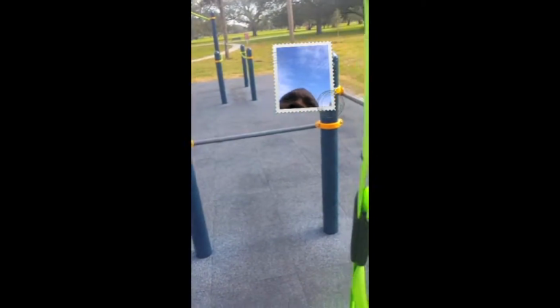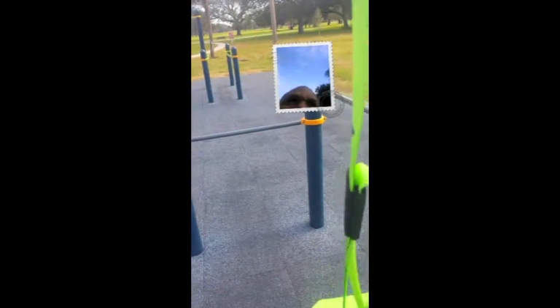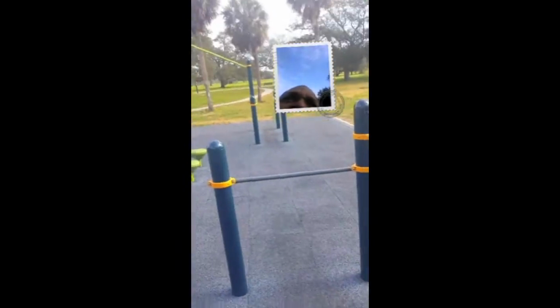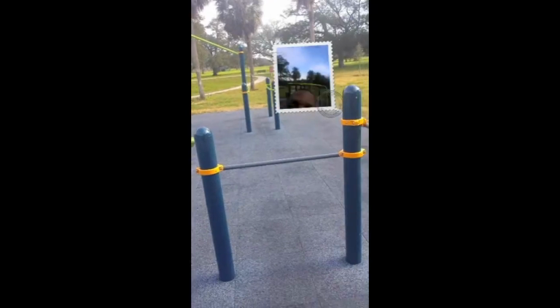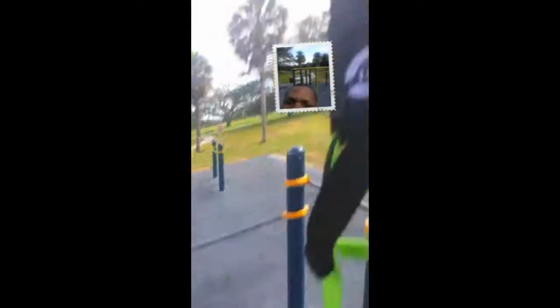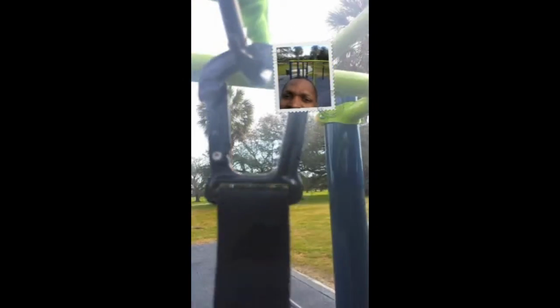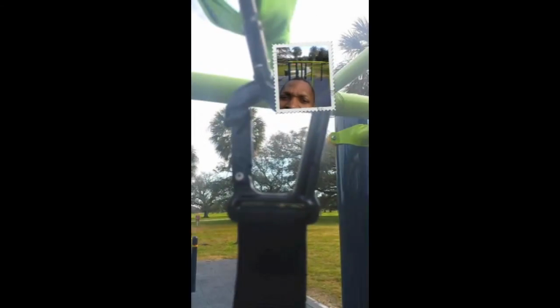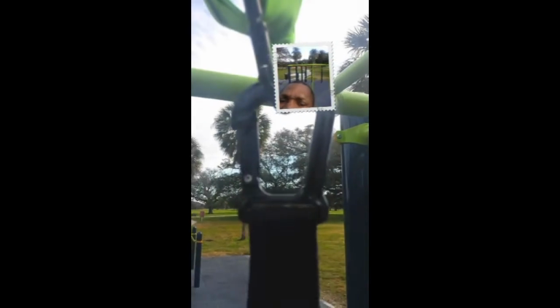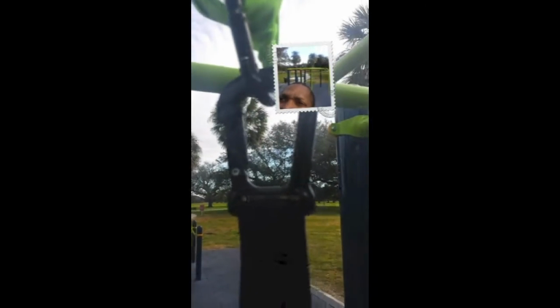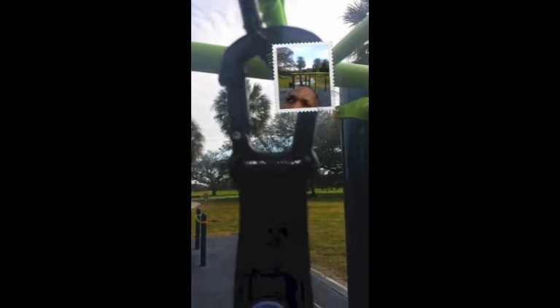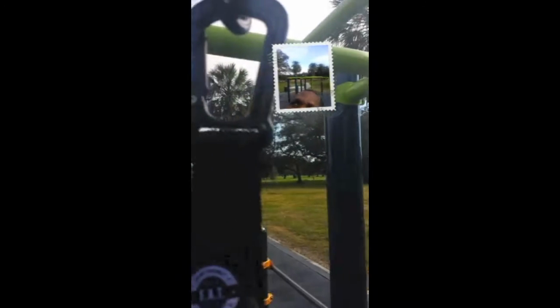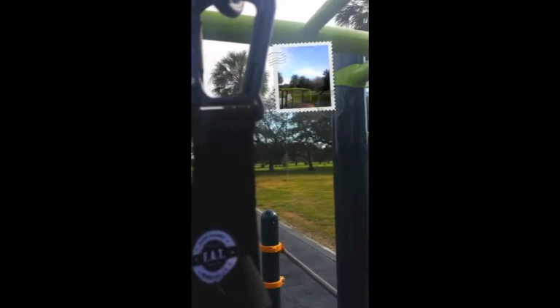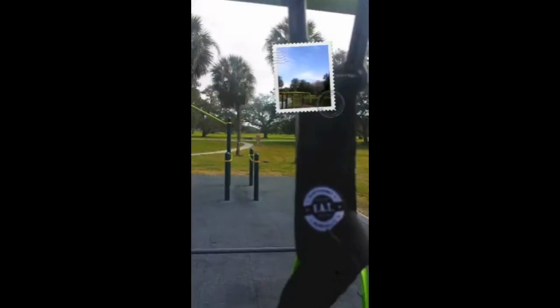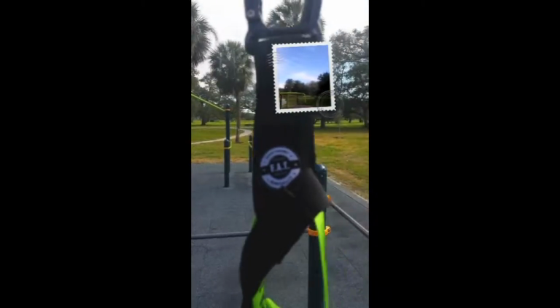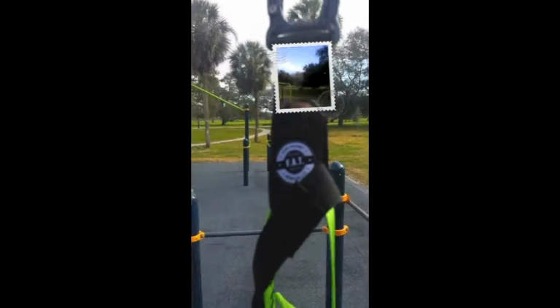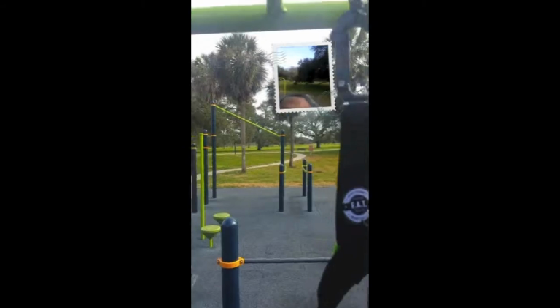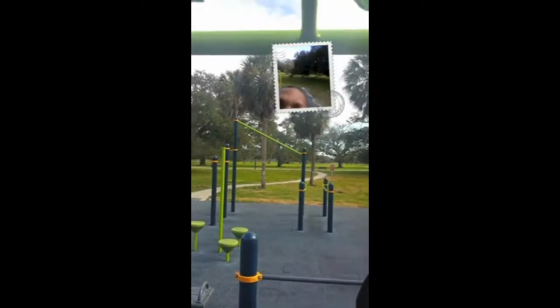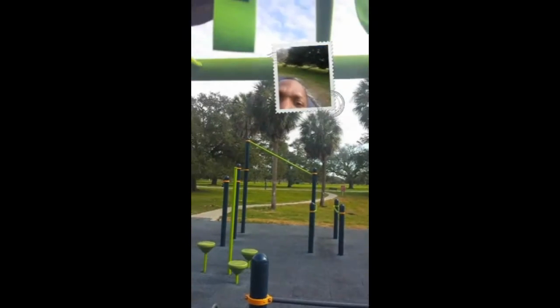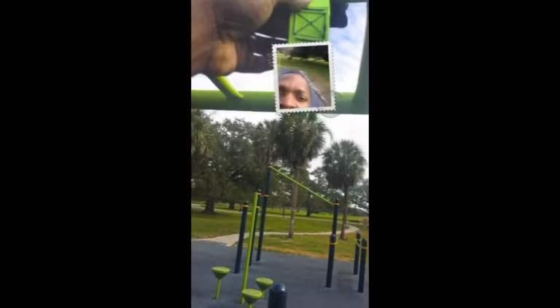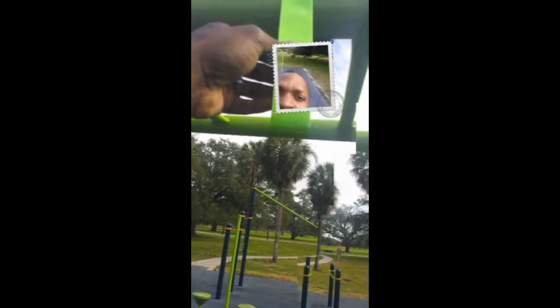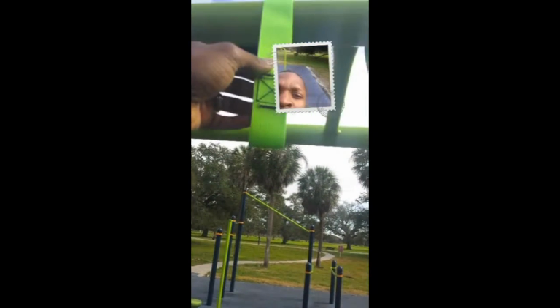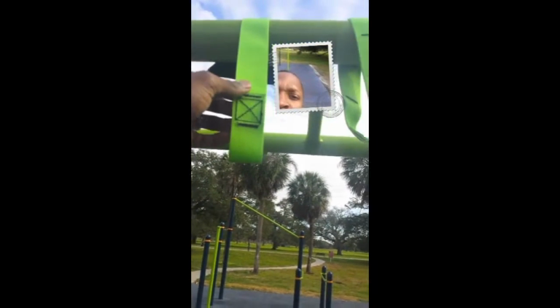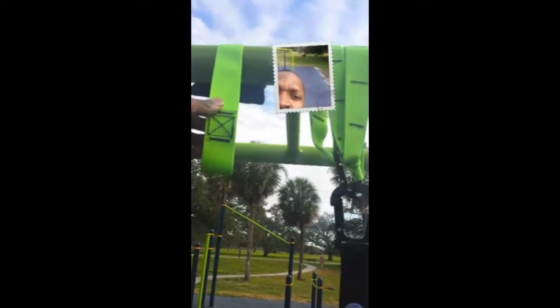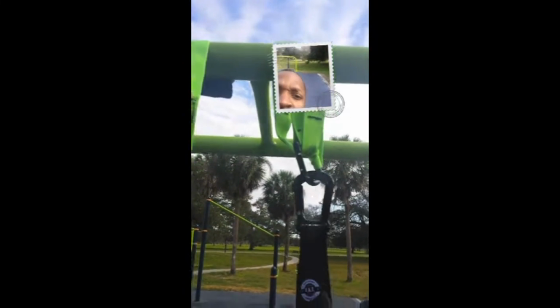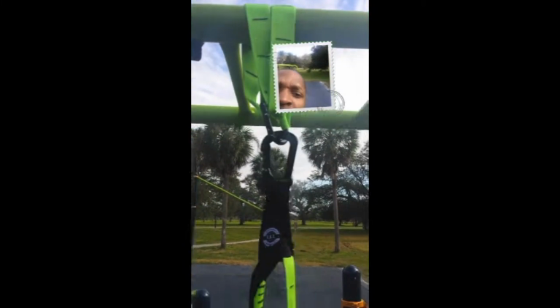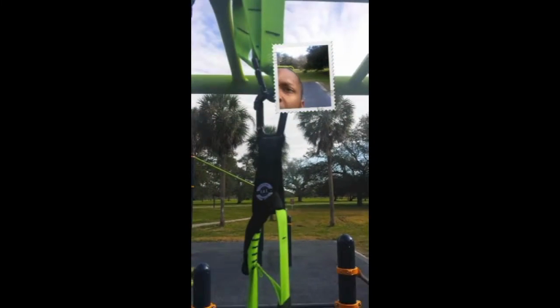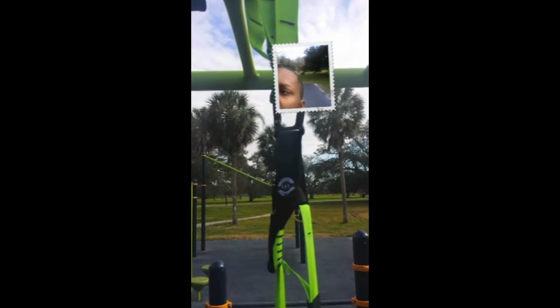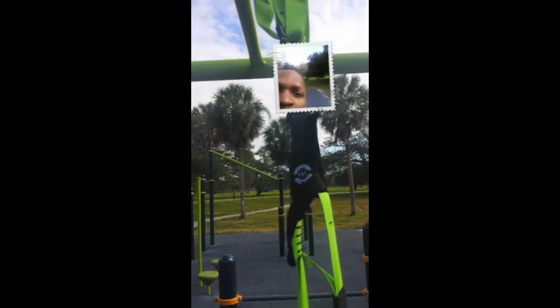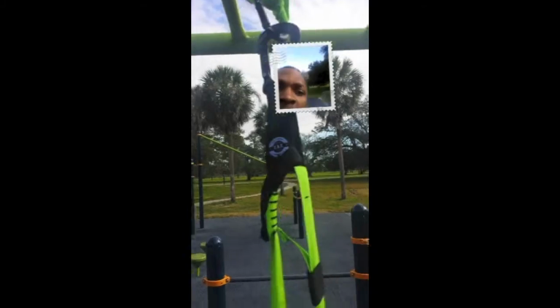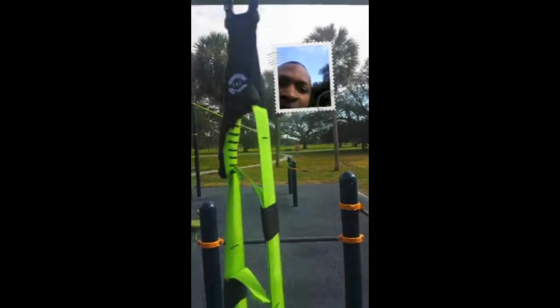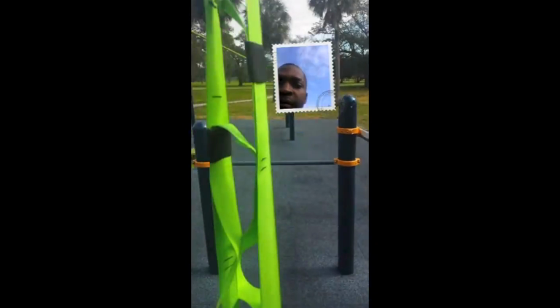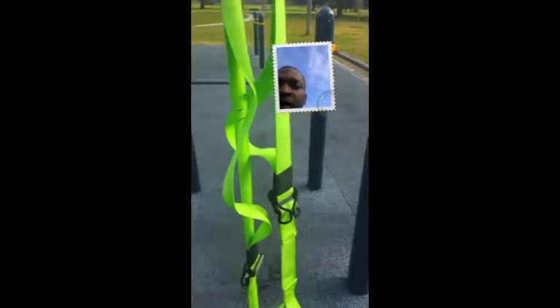Now you've got a hook that you can go ahead and hook this carabiner into. And once you're pulling against your door, it should be nice and secure so you won't have any problems. You'll be able to get your workout in.